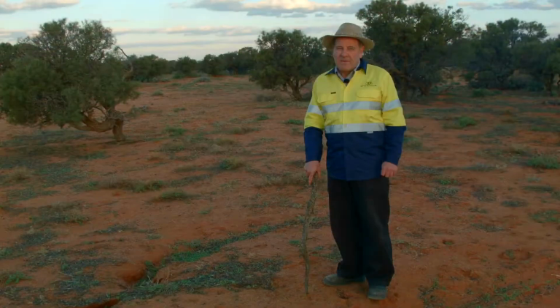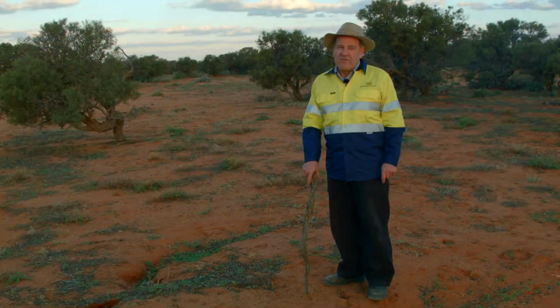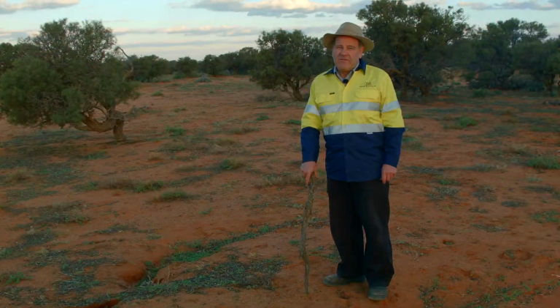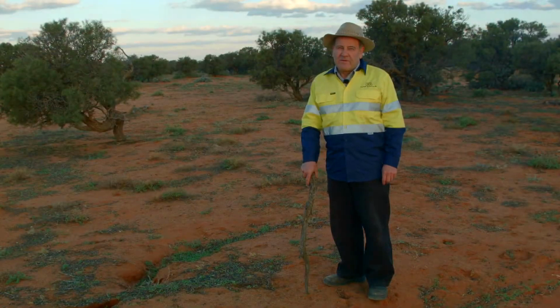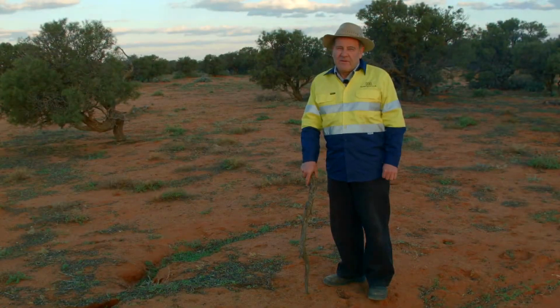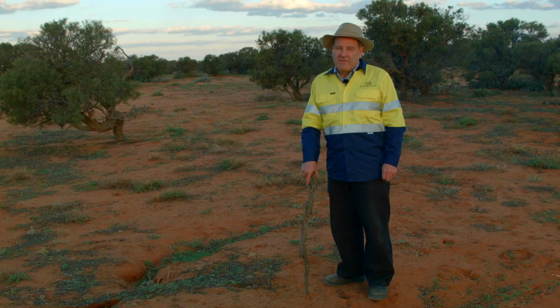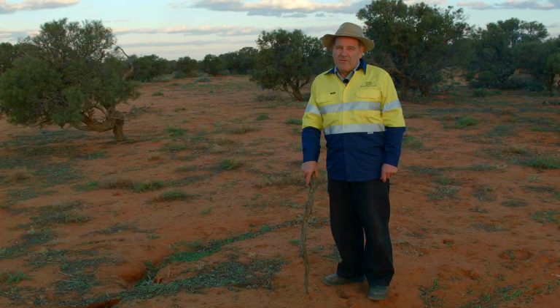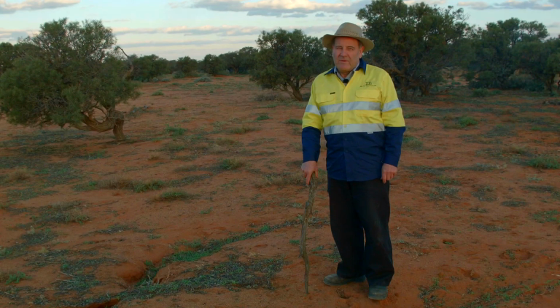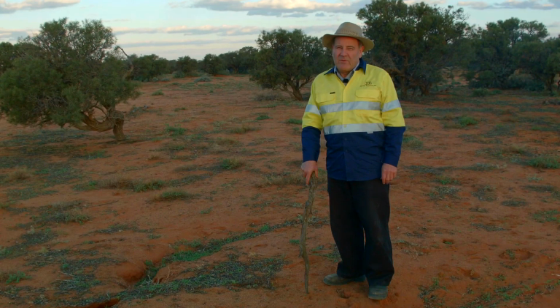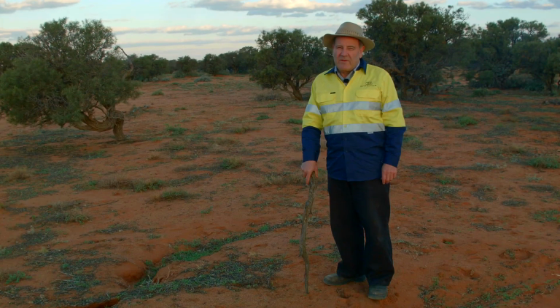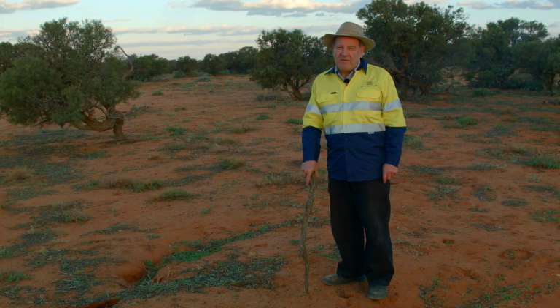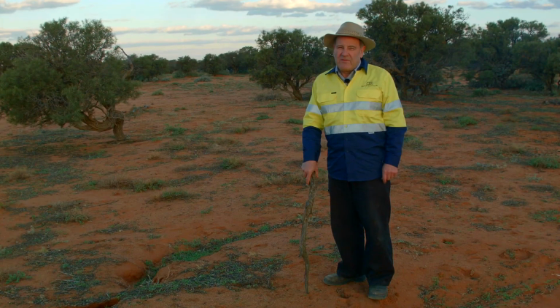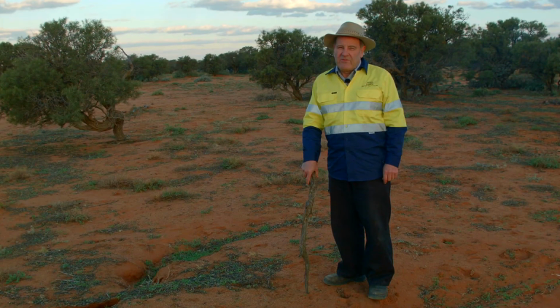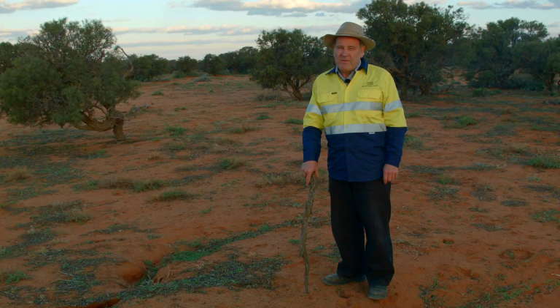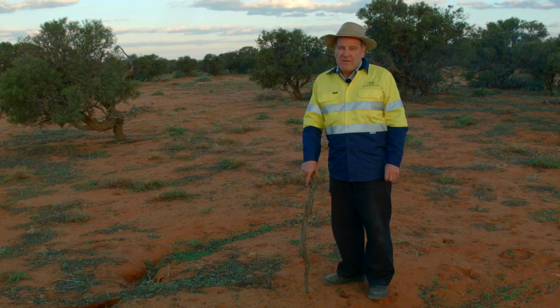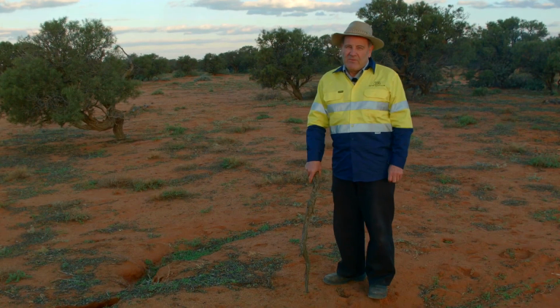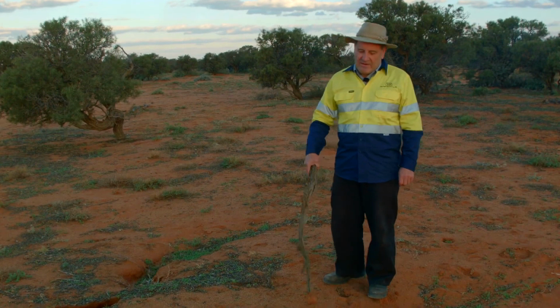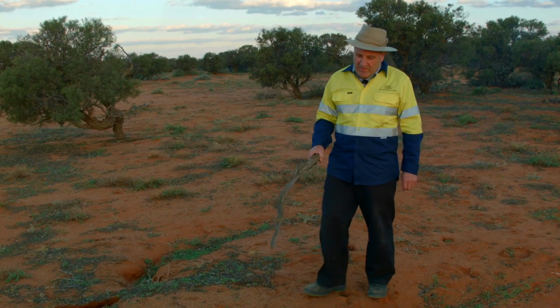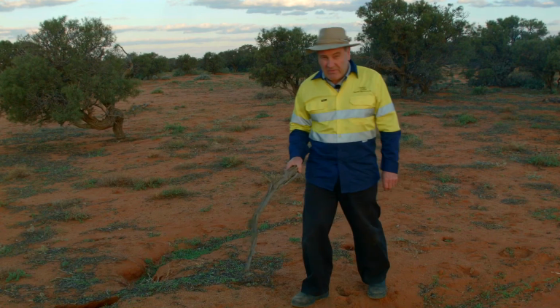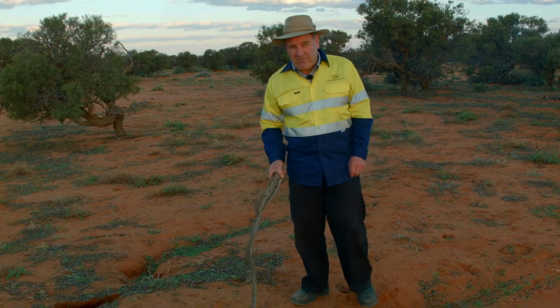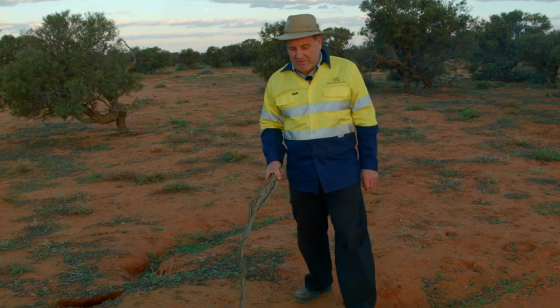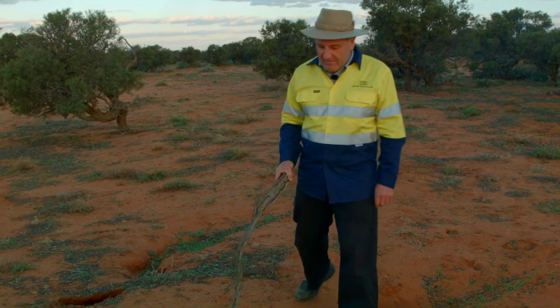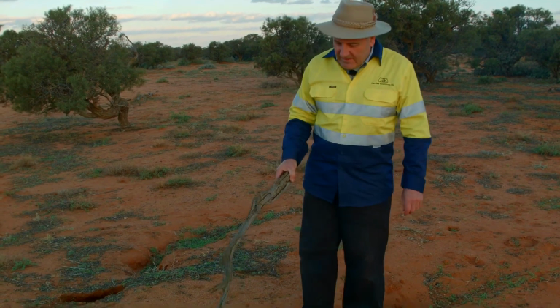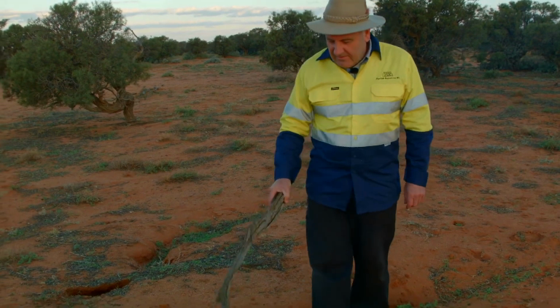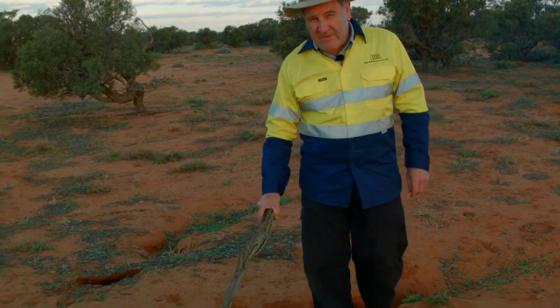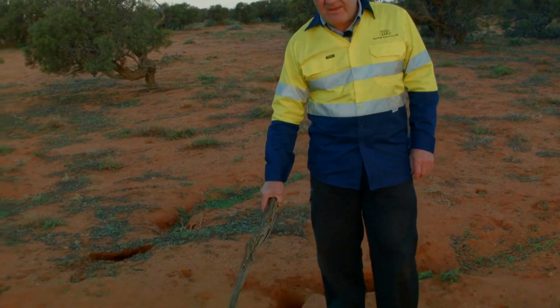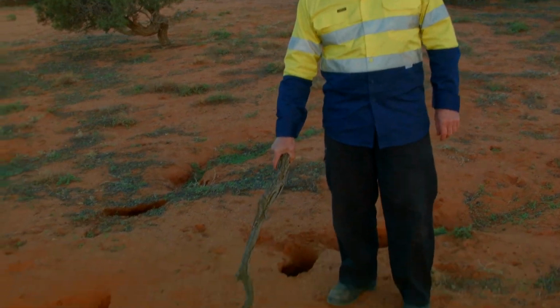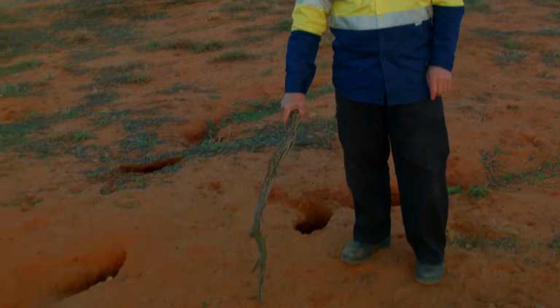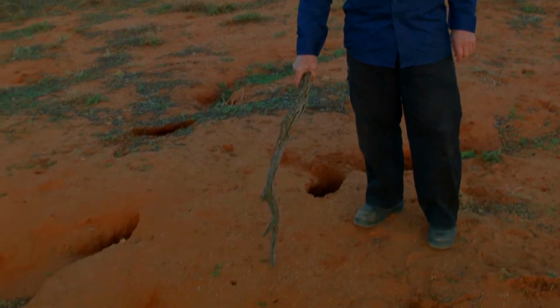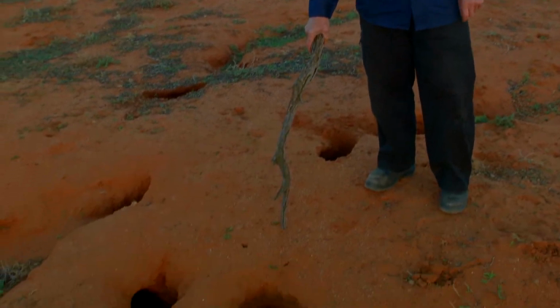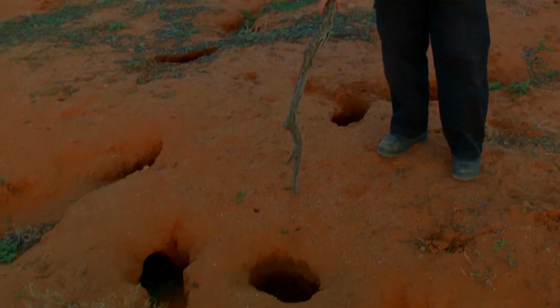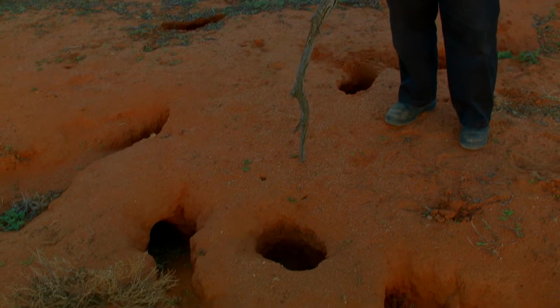Kalkaroo has been de-stocked, so we've removed the grazing threat from sheep, but we still have a problem with rabbits, as you can see here — there are plenty of them in this area.